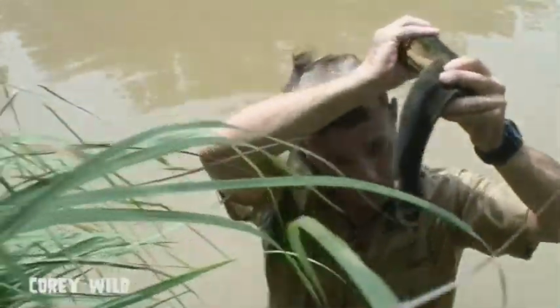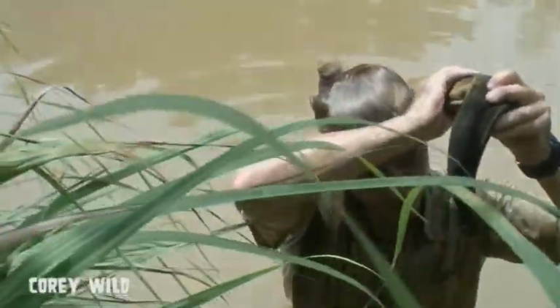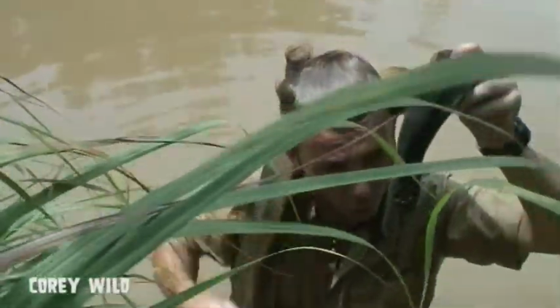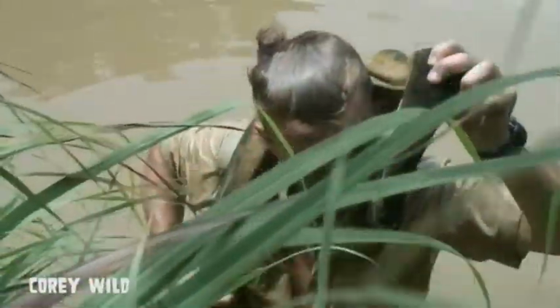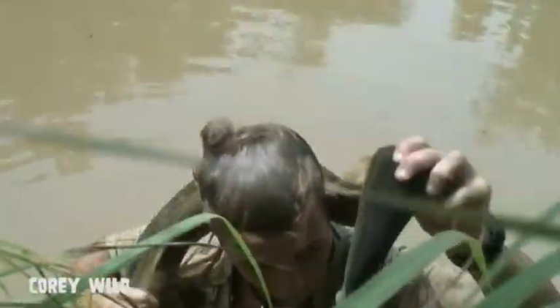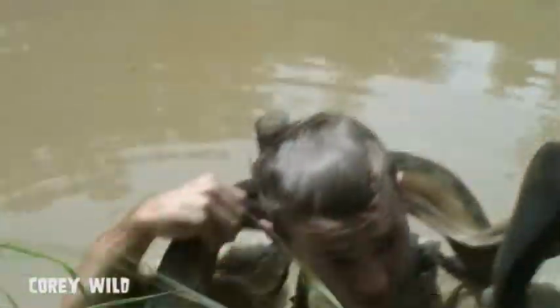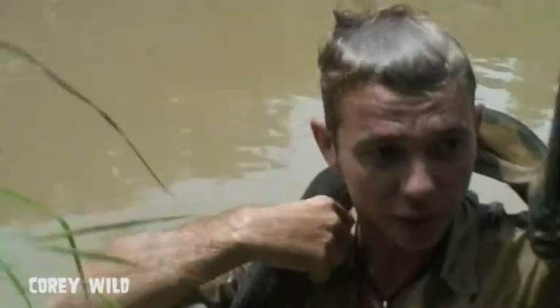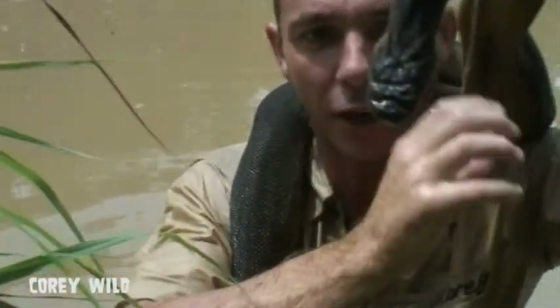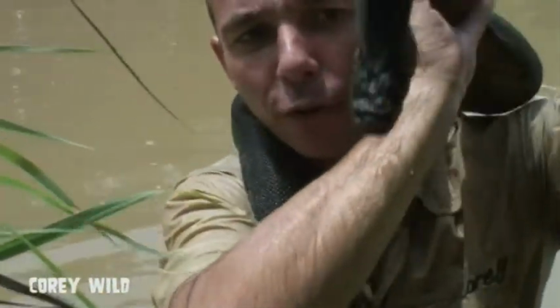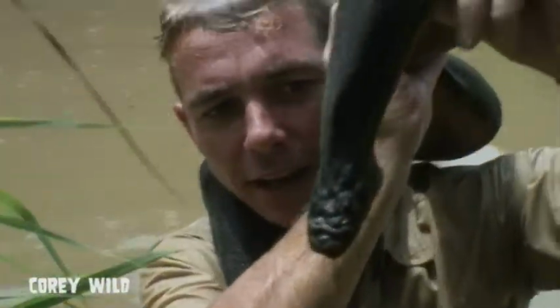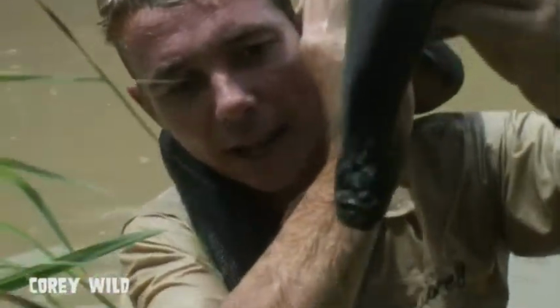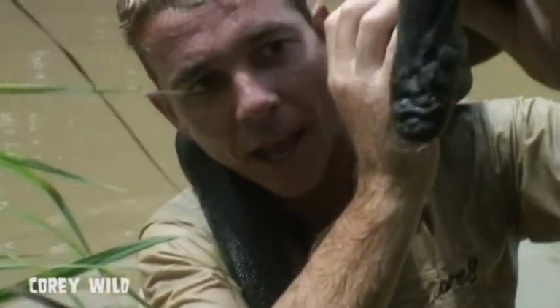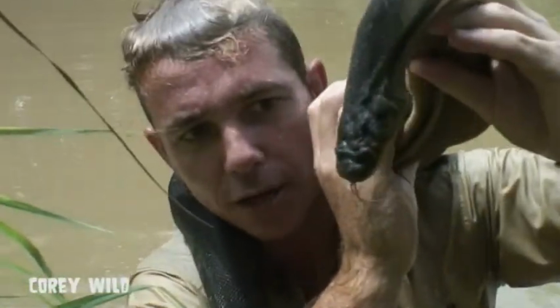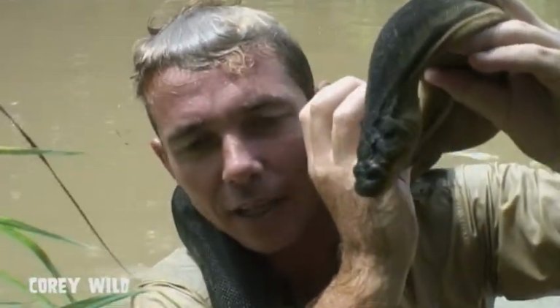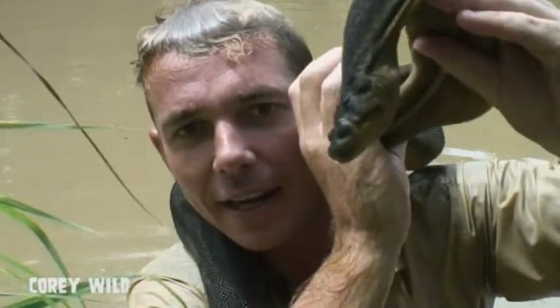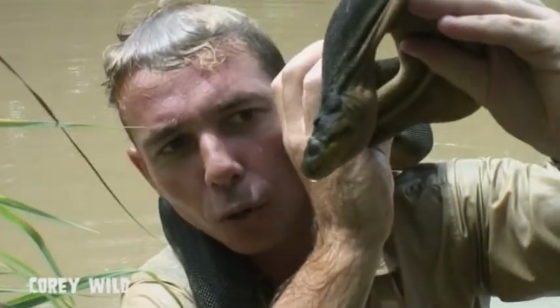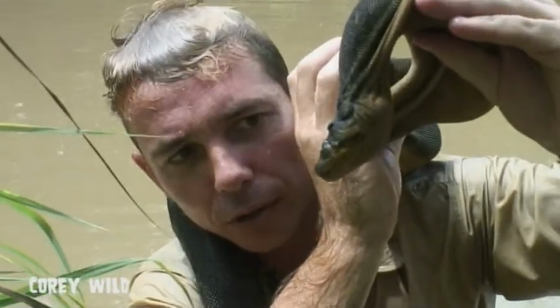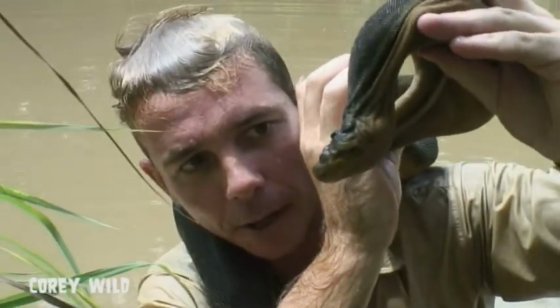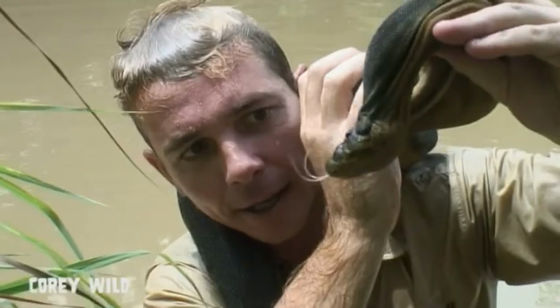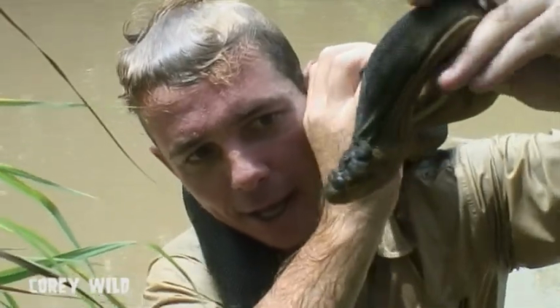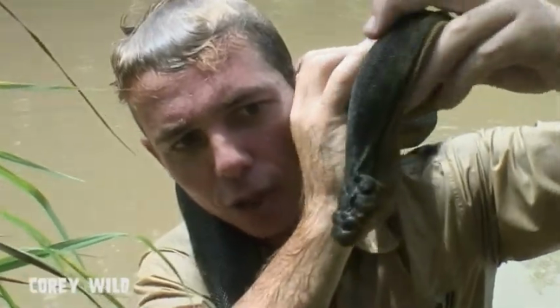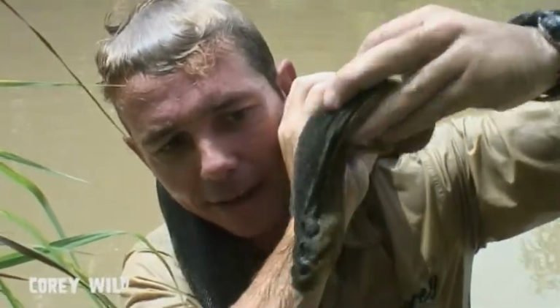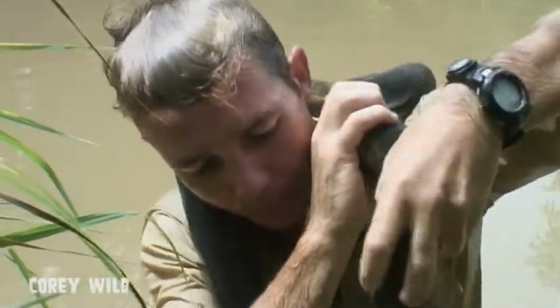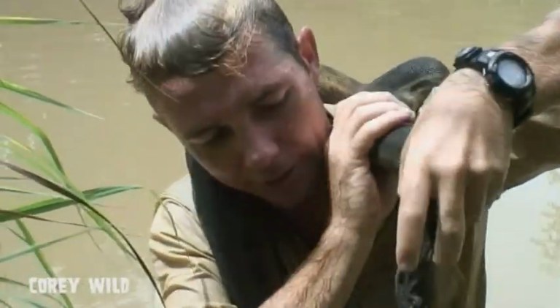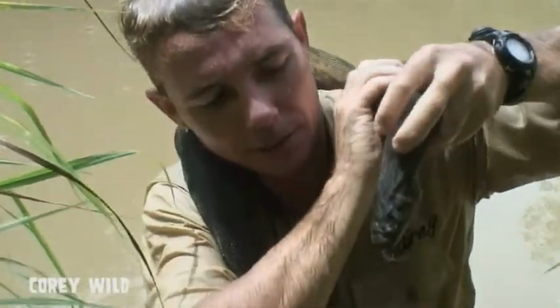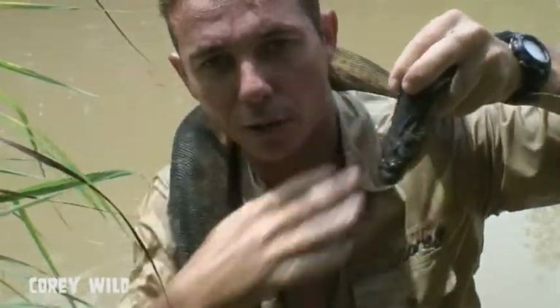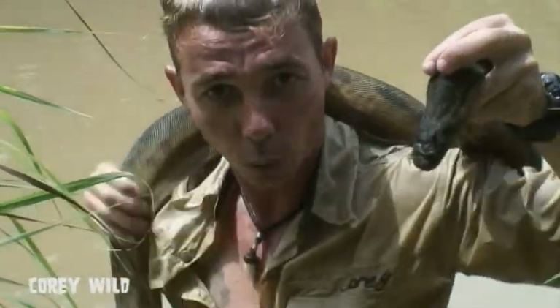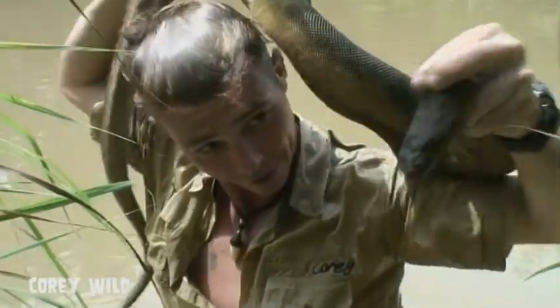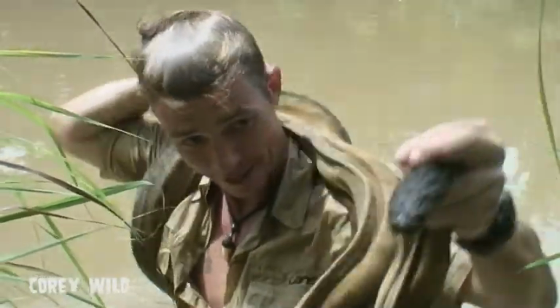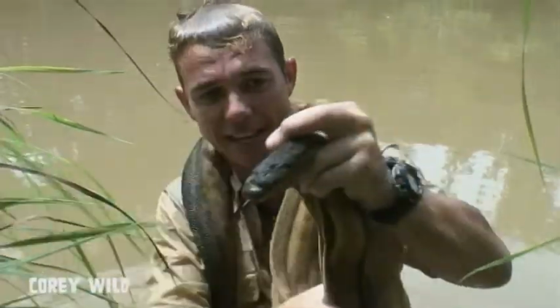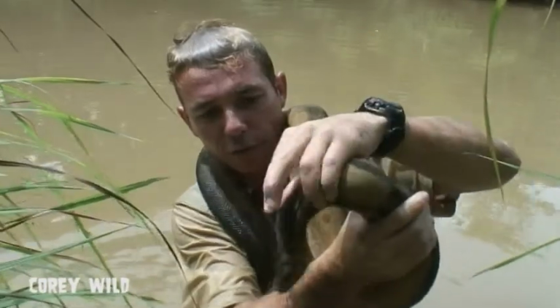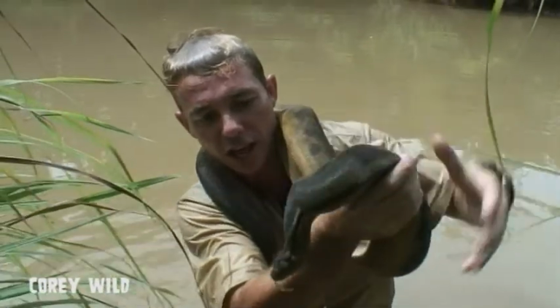You can see his forked tongue there coming out. It's quite long, the forked tongue of this snake, and he'll use that underneath the water also. He can taste the particles in the water — he can taste where the fish are.